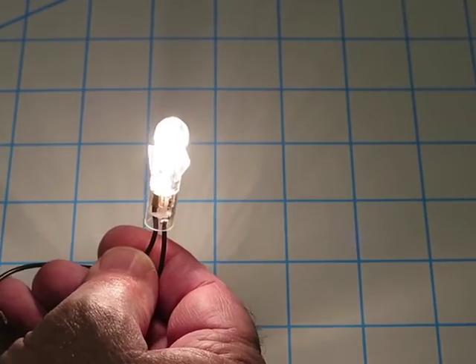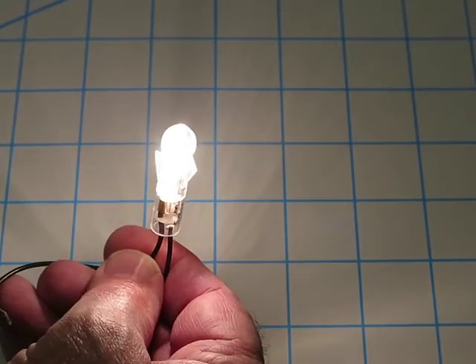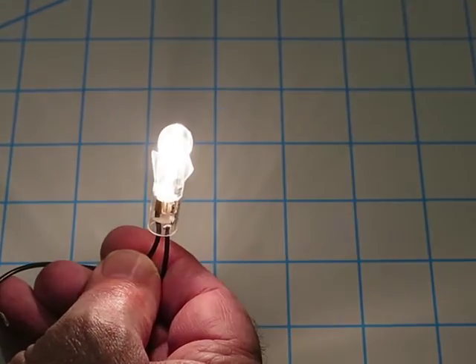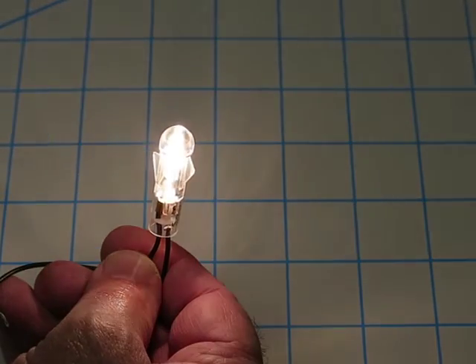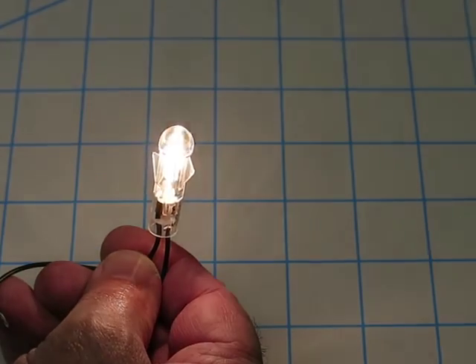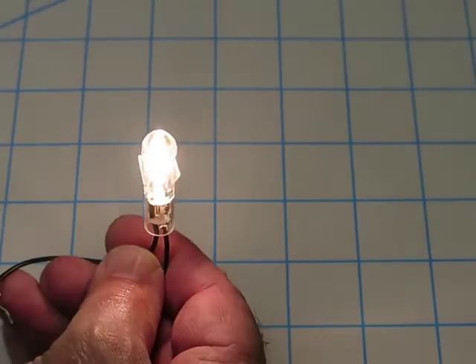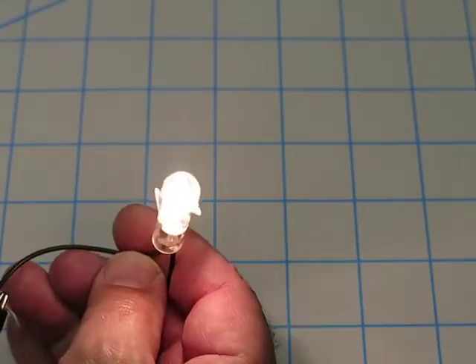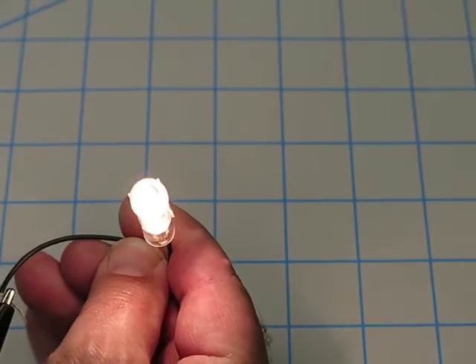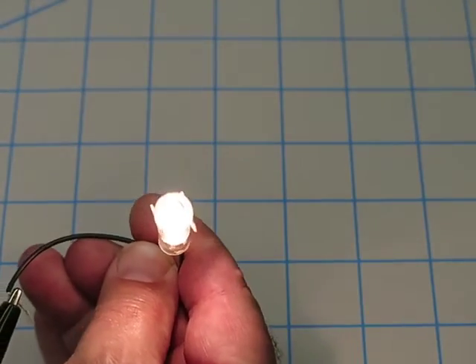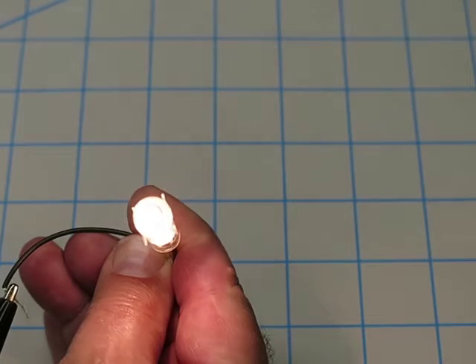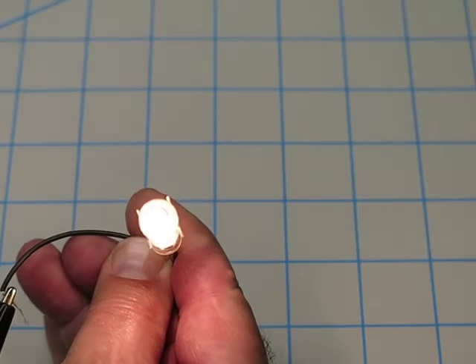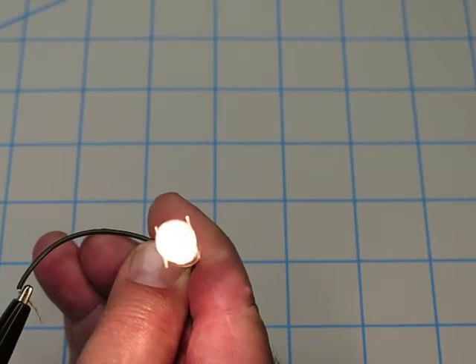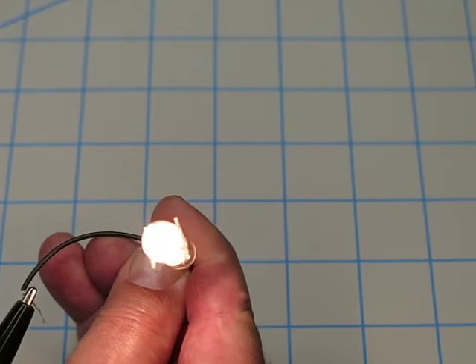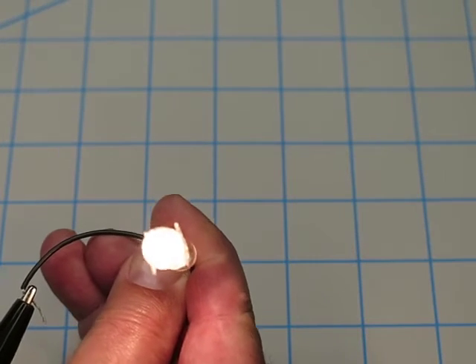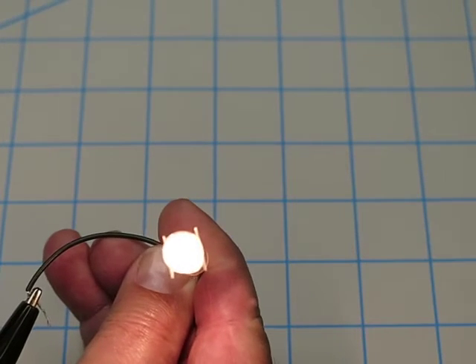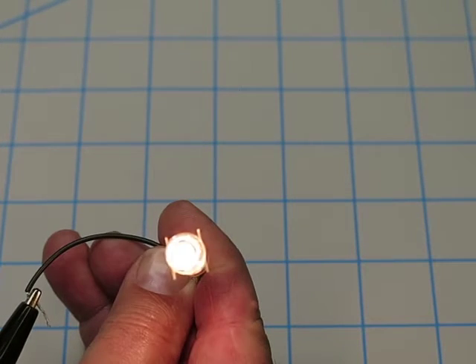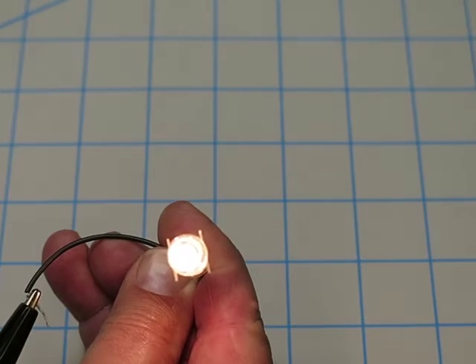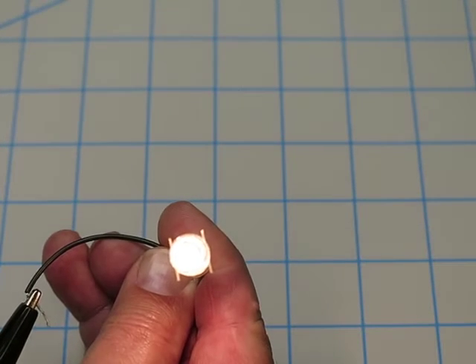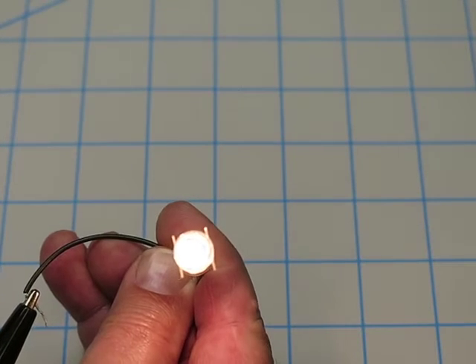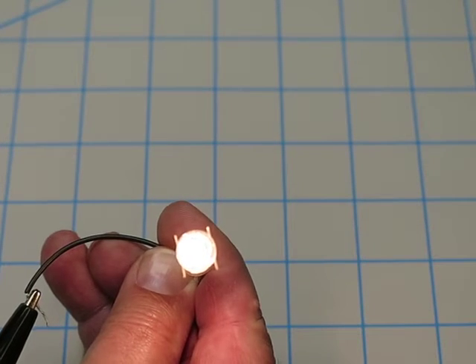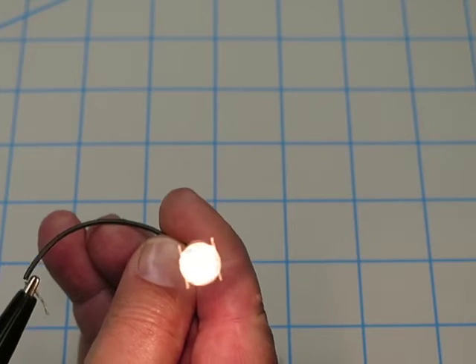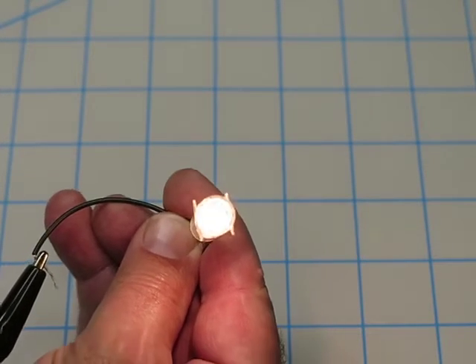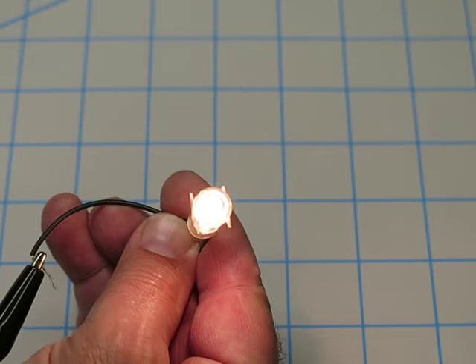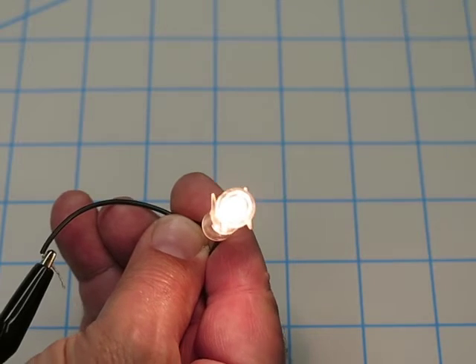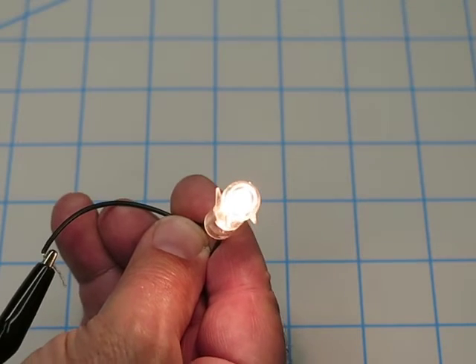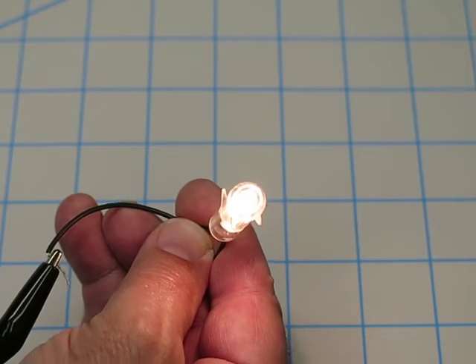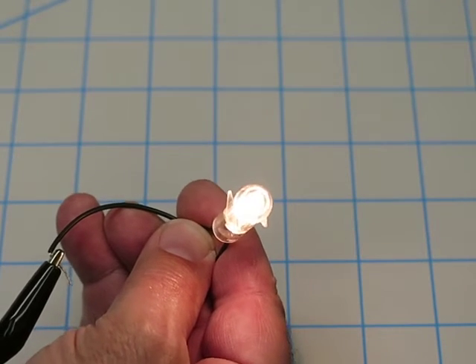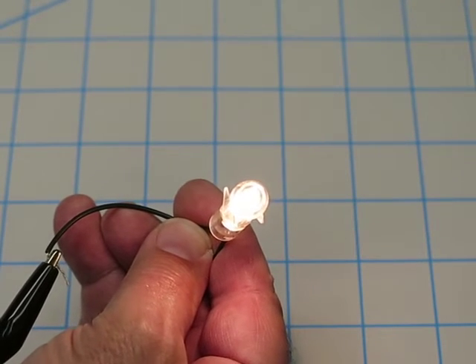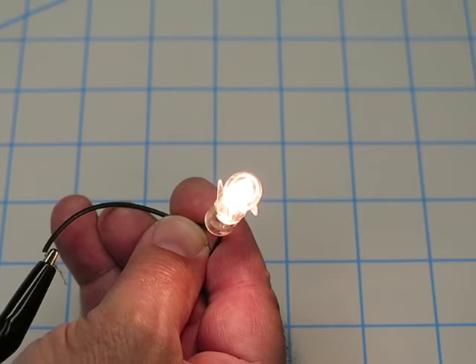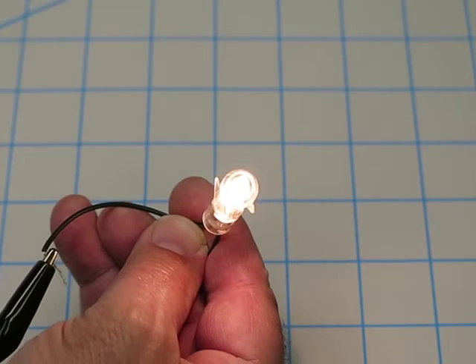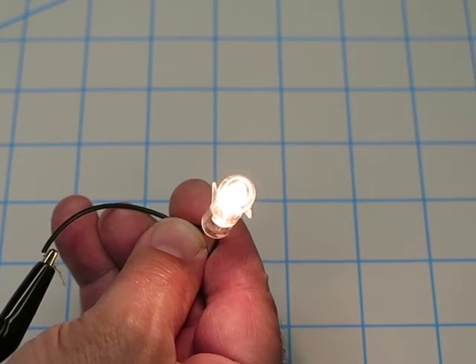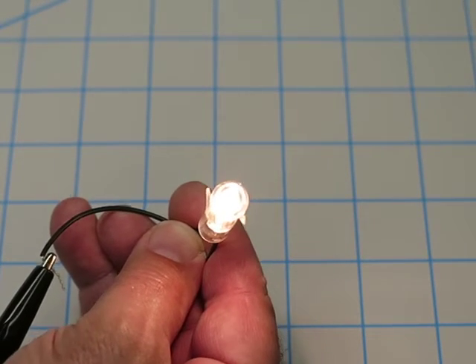Nine volts is pretty bright. If this was in a vehicle, you'd probably want it as an indicator — that would be plenty.